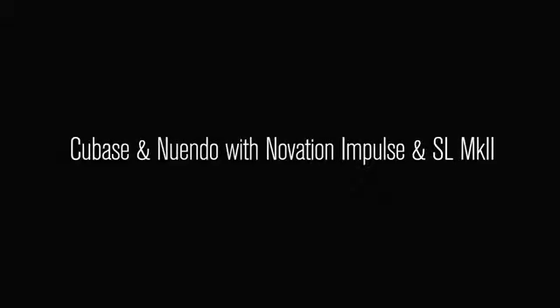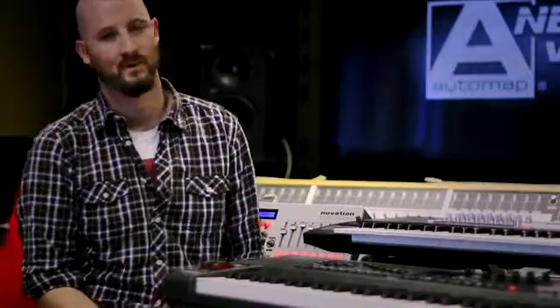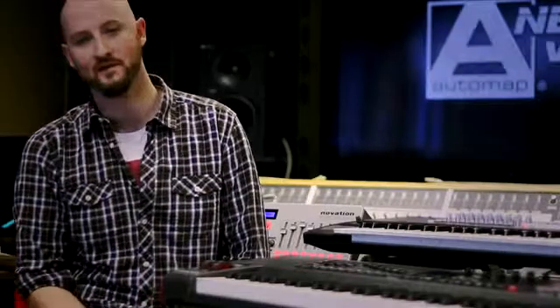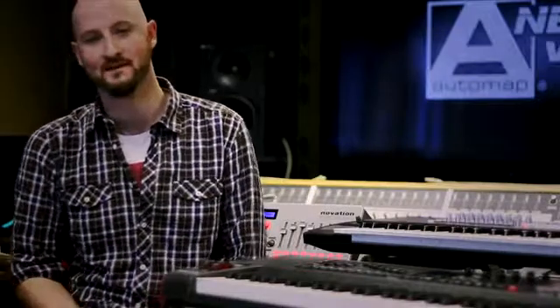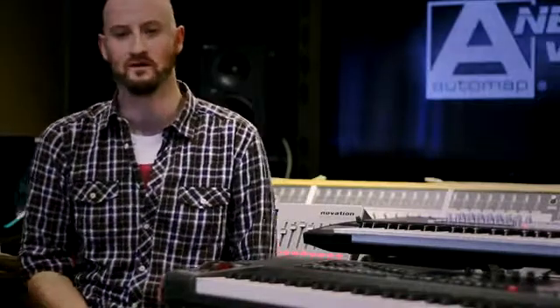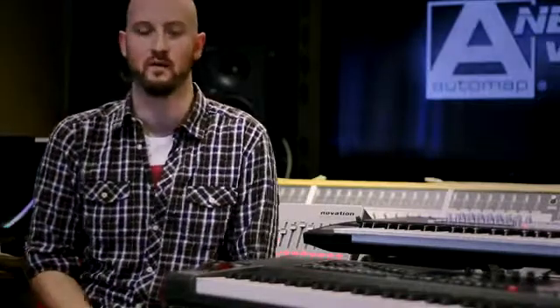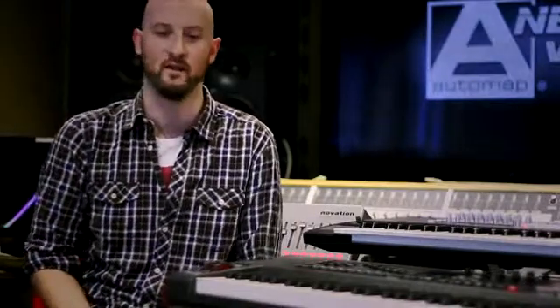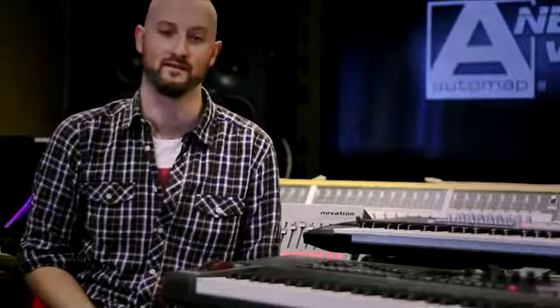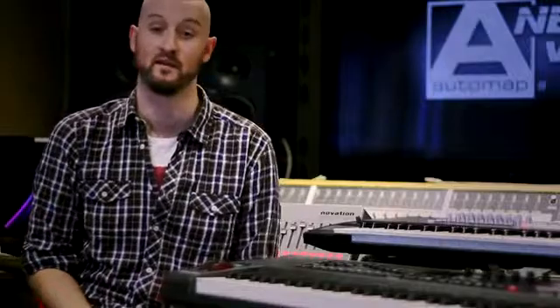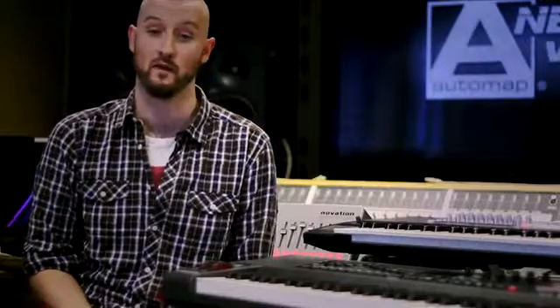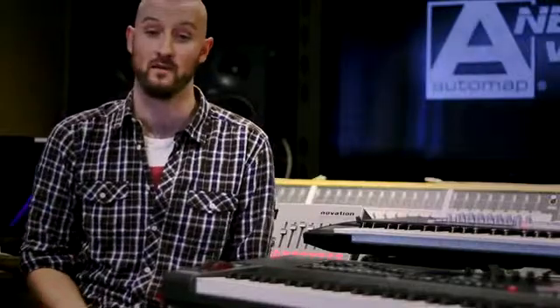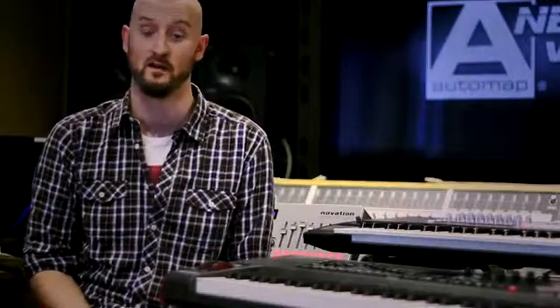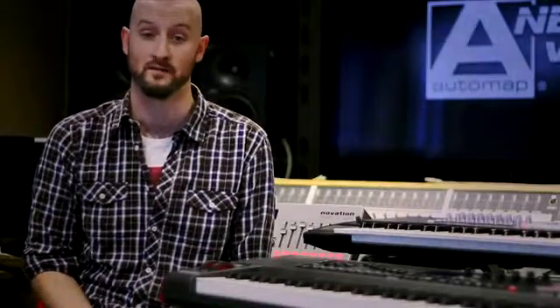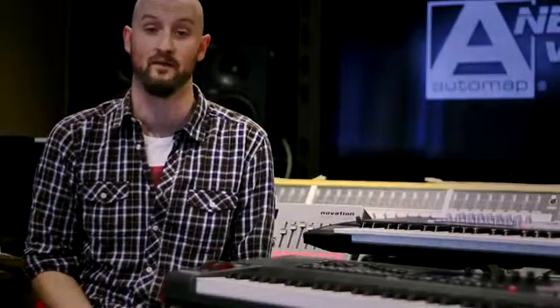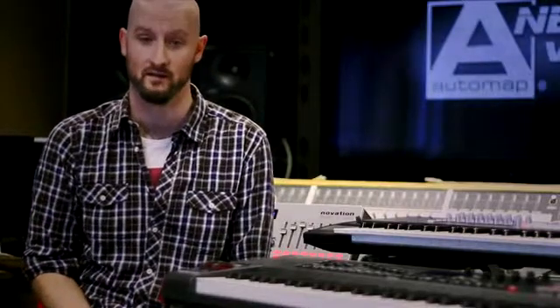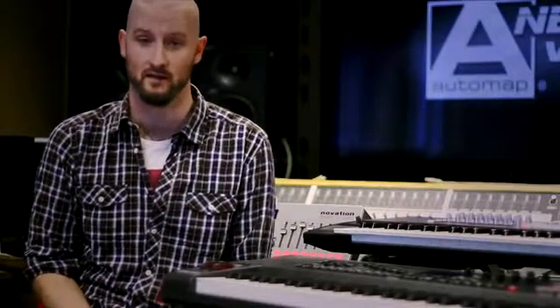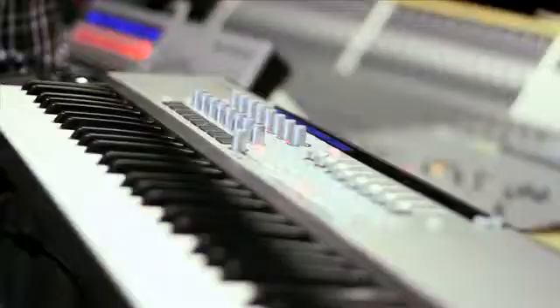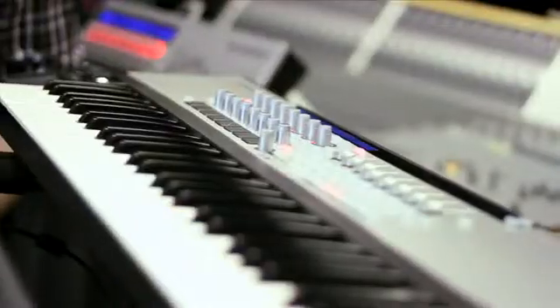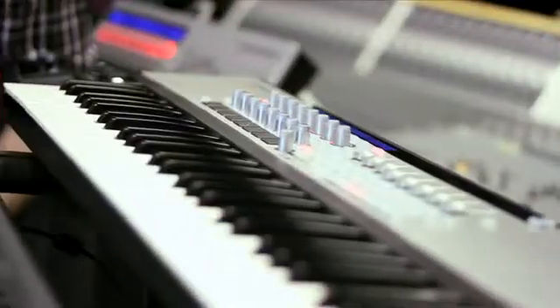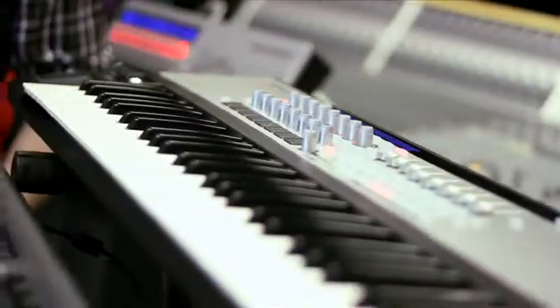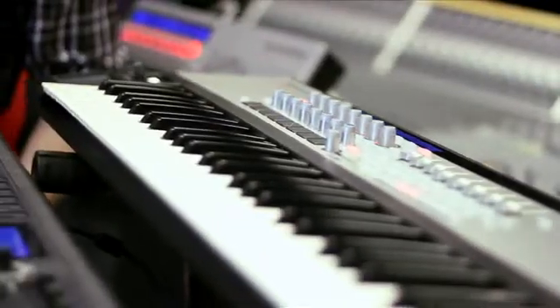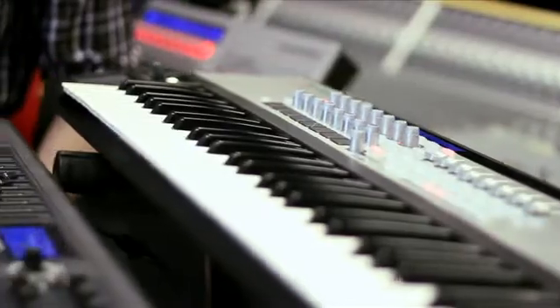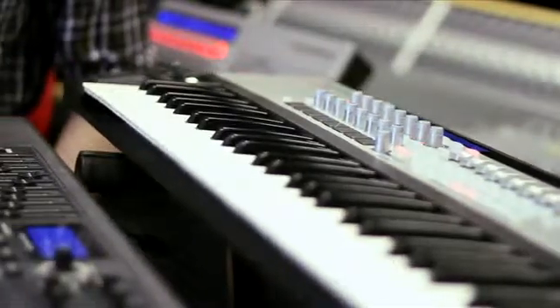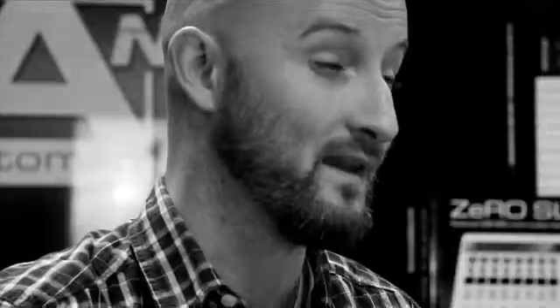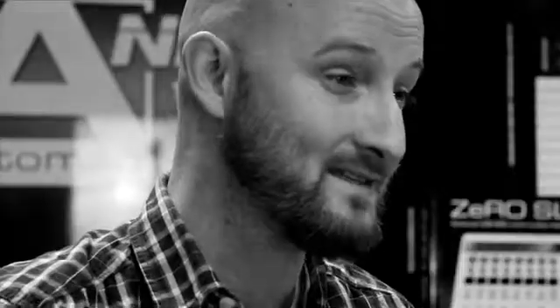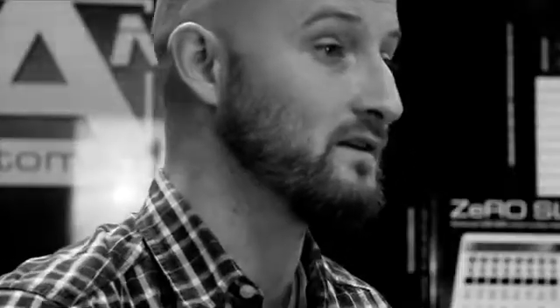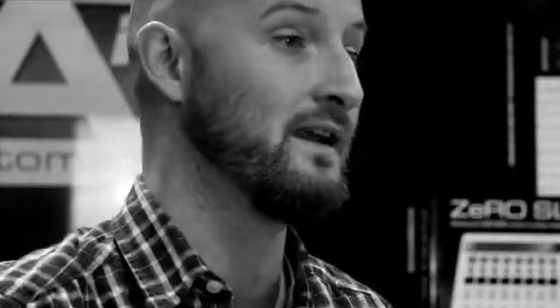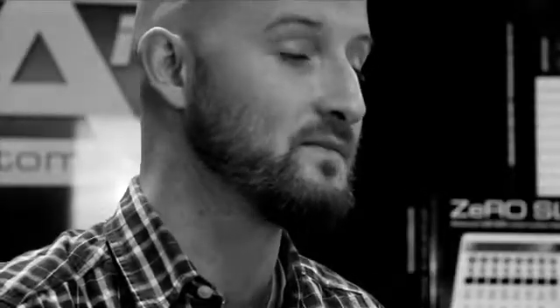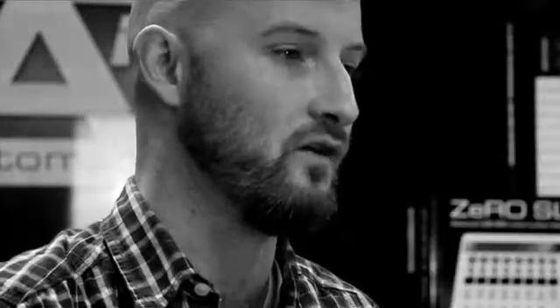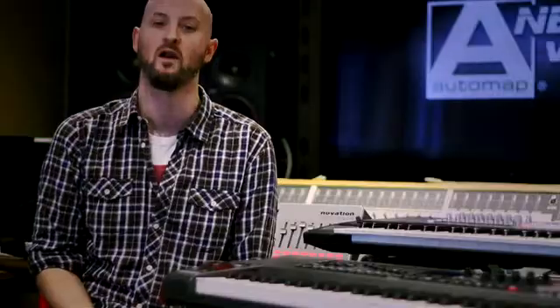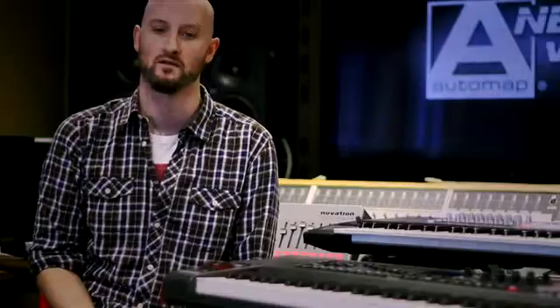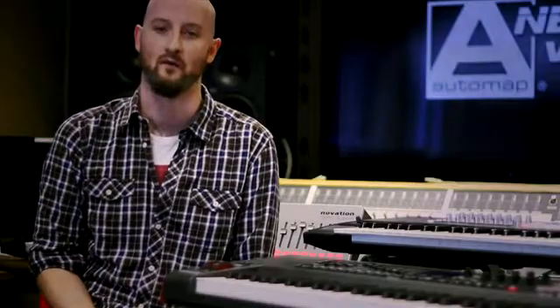The Impulse and SLMk2 are two ranges of professional USB MIDI controllers by Novation. They both control all major DAWs and plugins with the latest technology in ultimate control — Automap4.